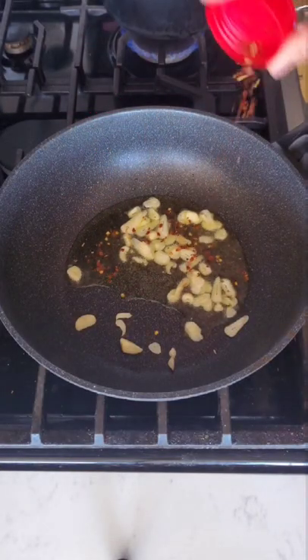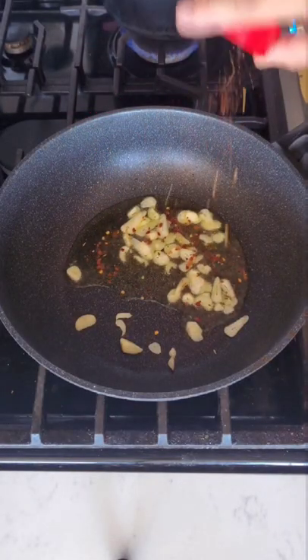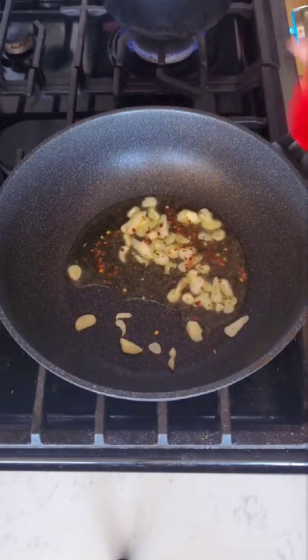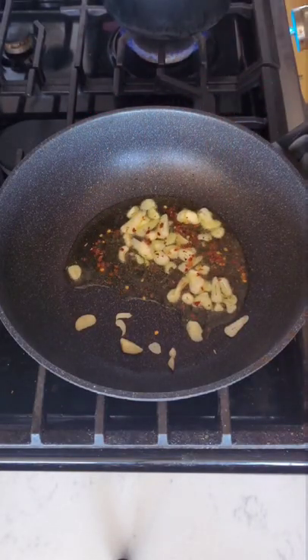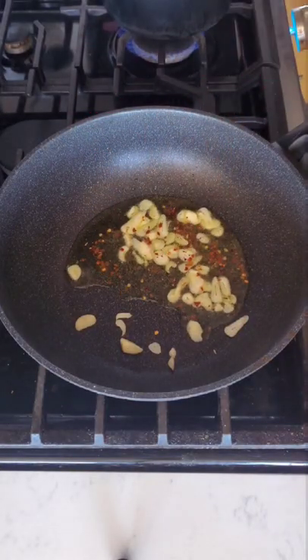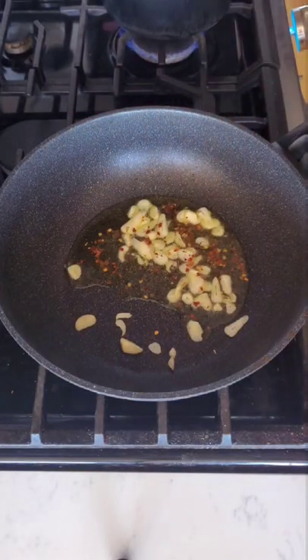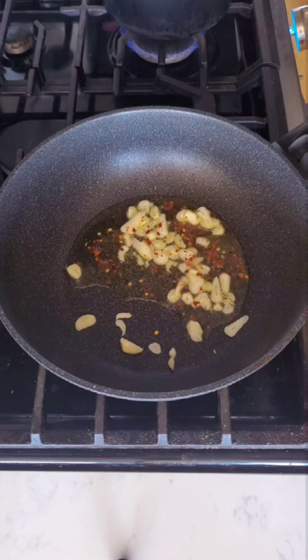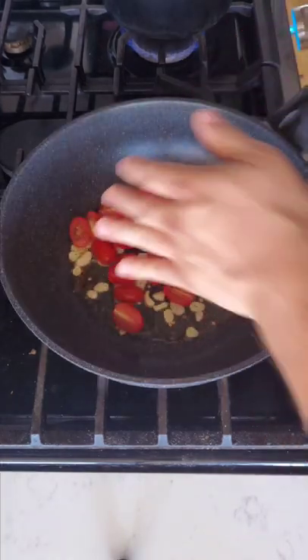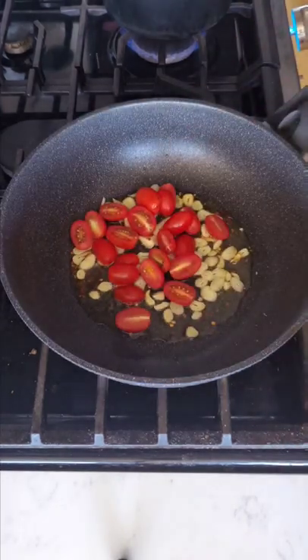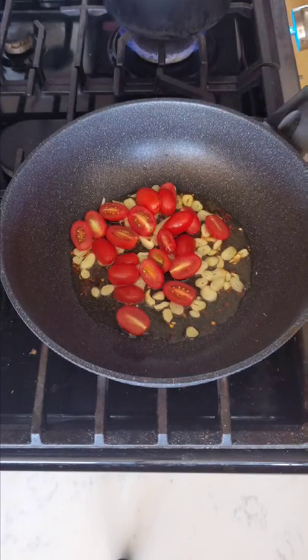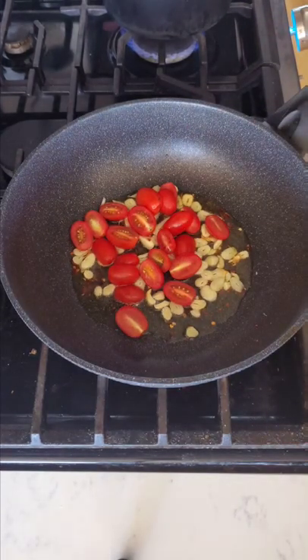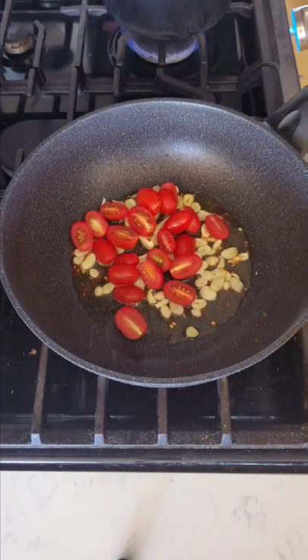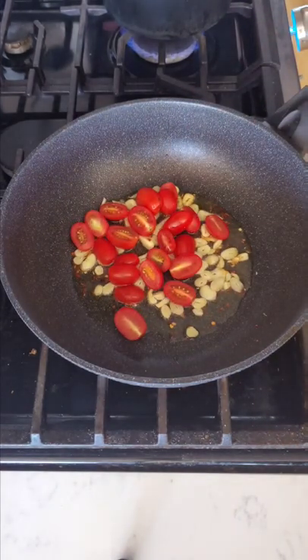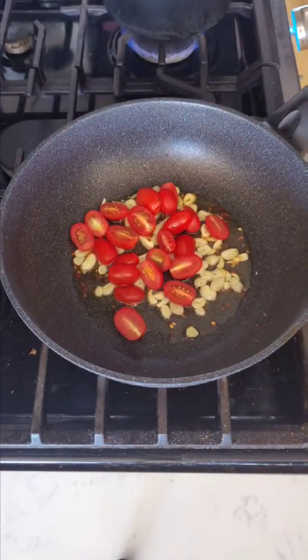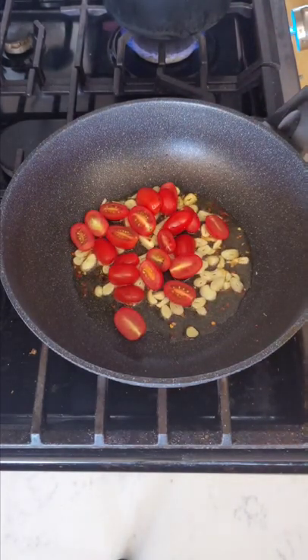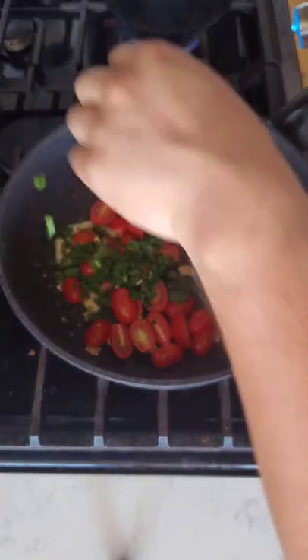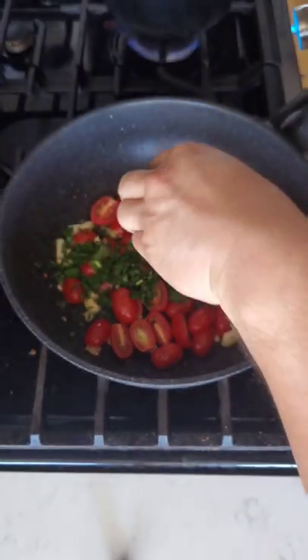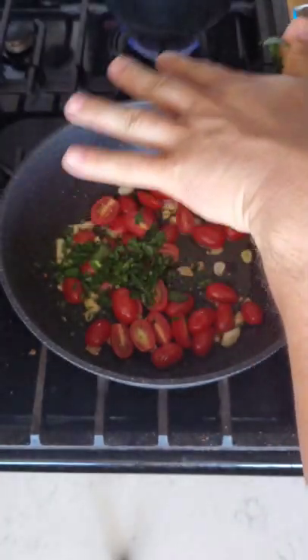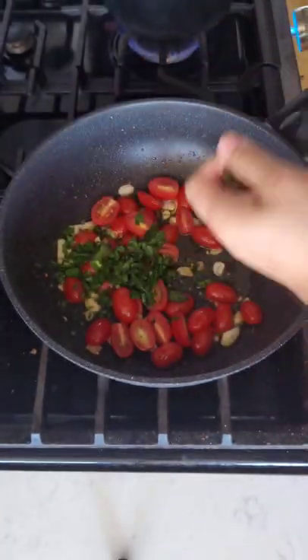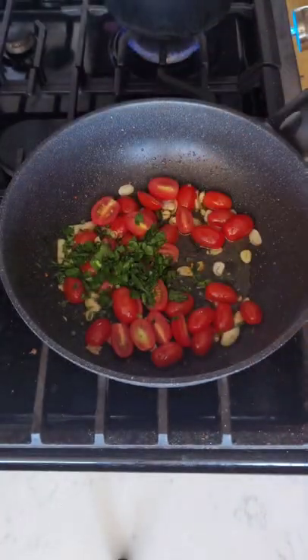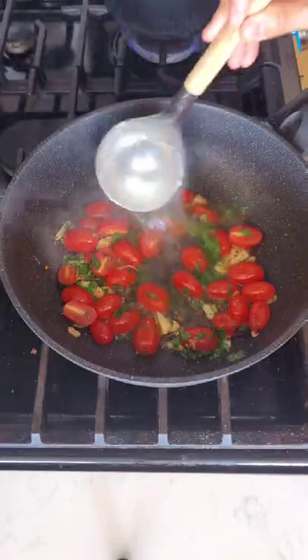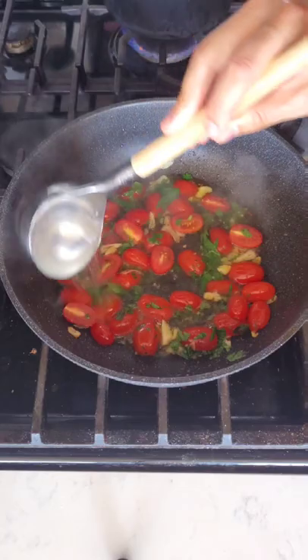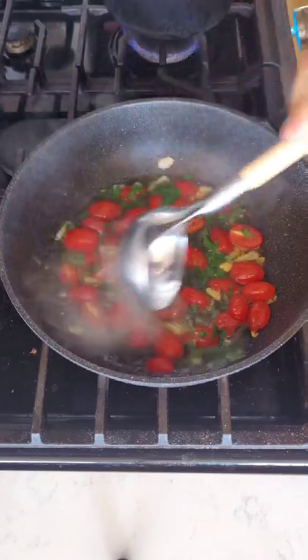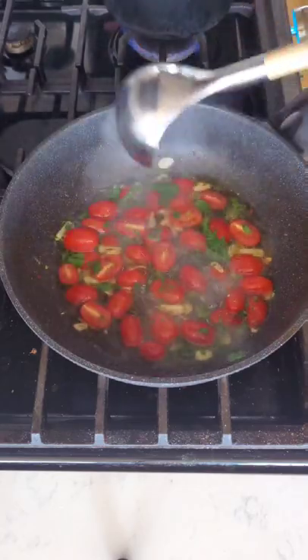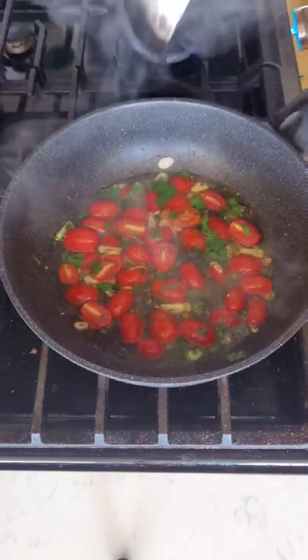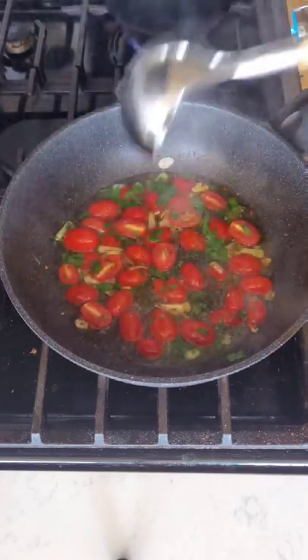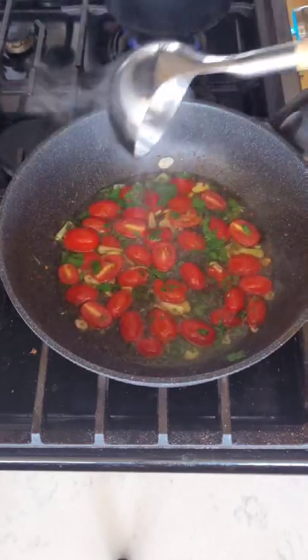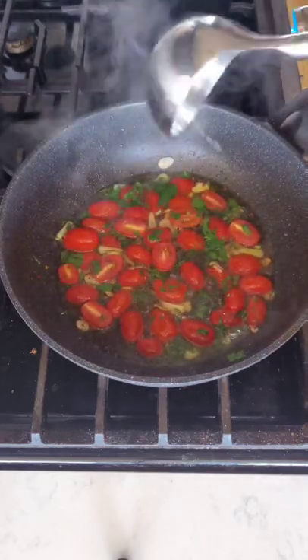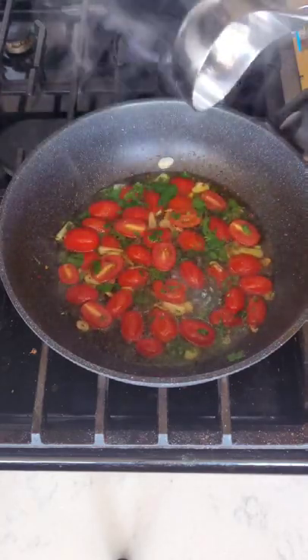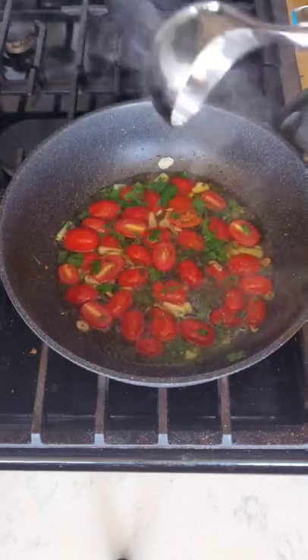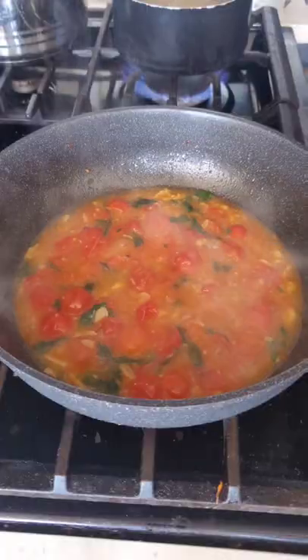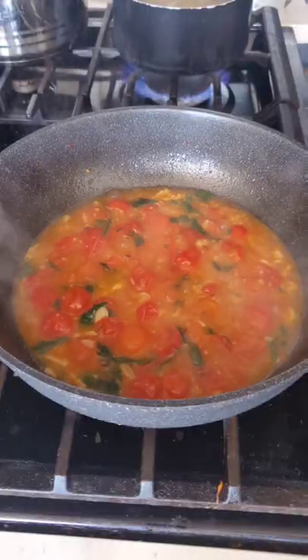Infuse your olive oil with garlic and chili flakes. Add your tomatoes, don't forget salt, add parsley, add your pasta water and simmer for five minutes.